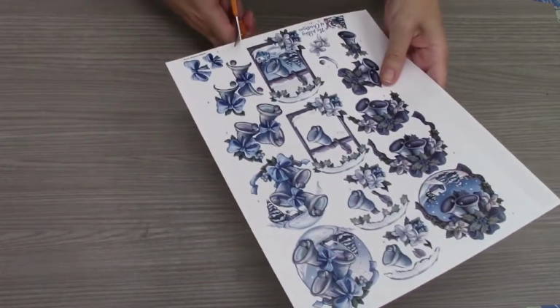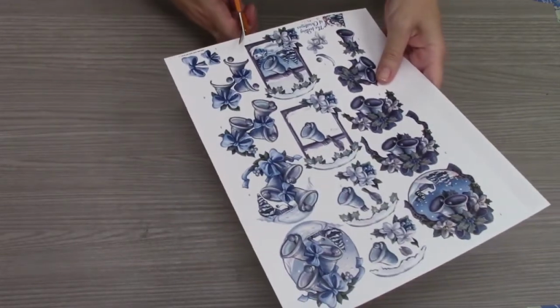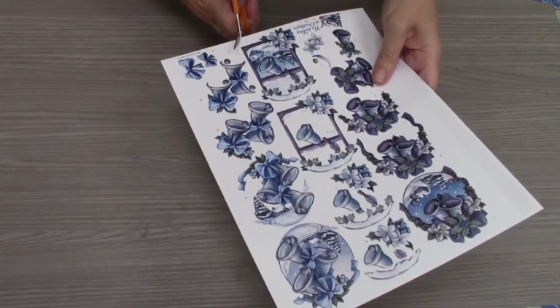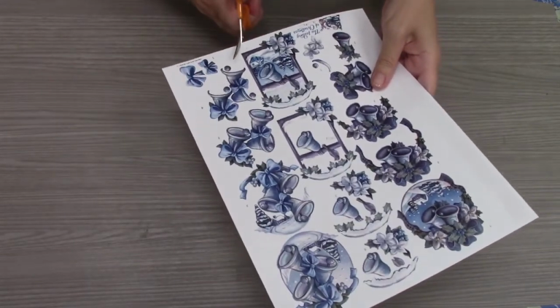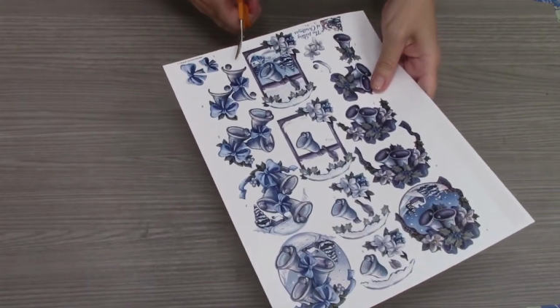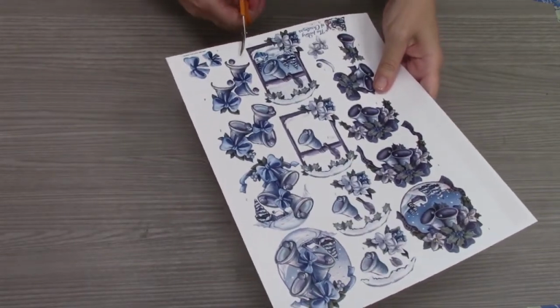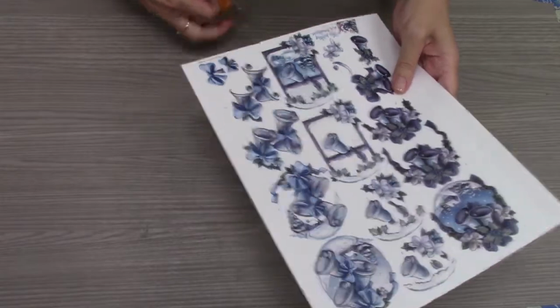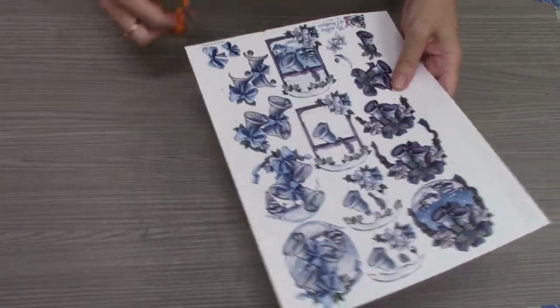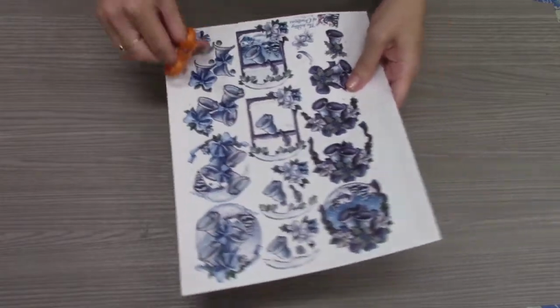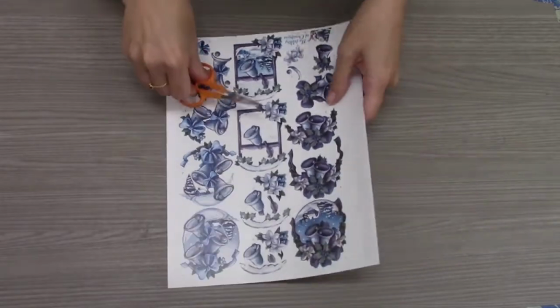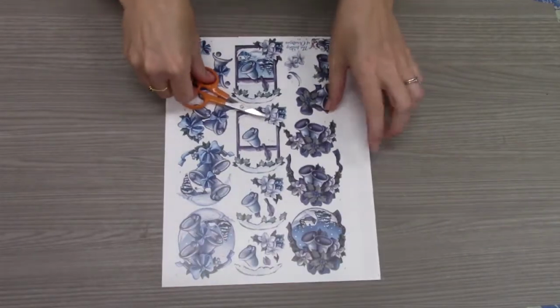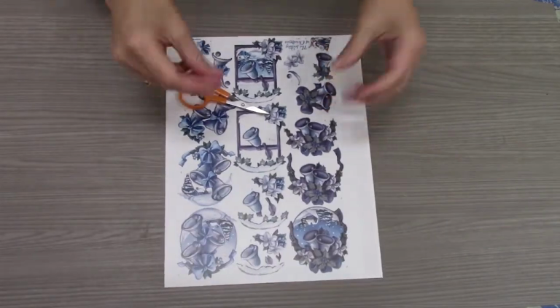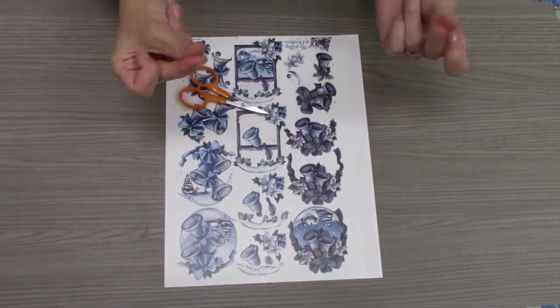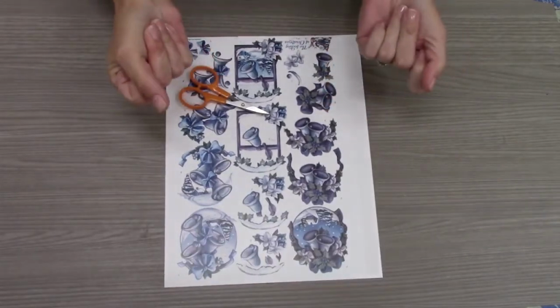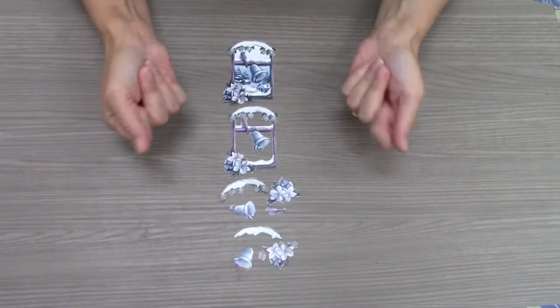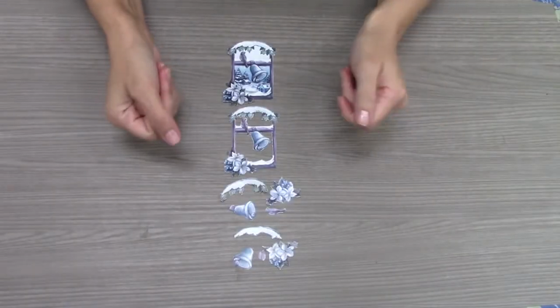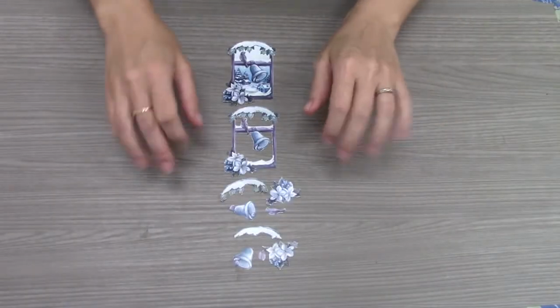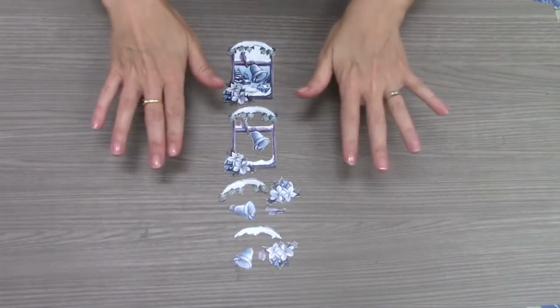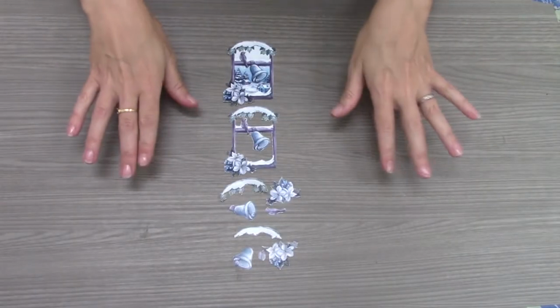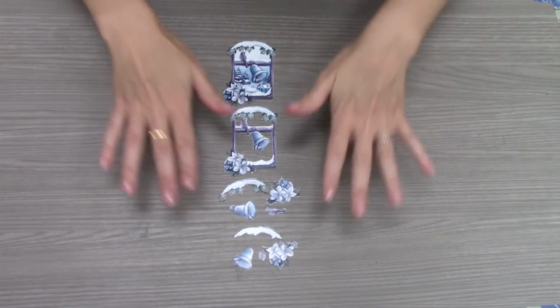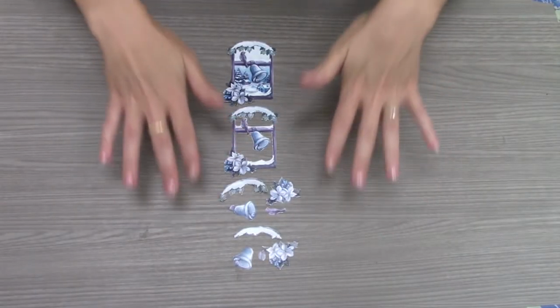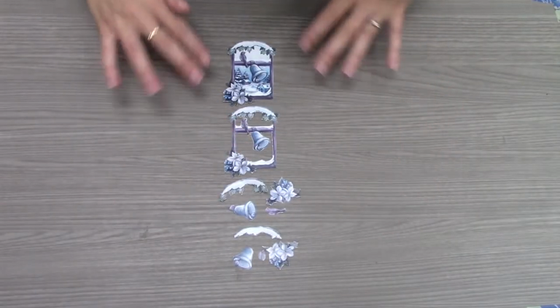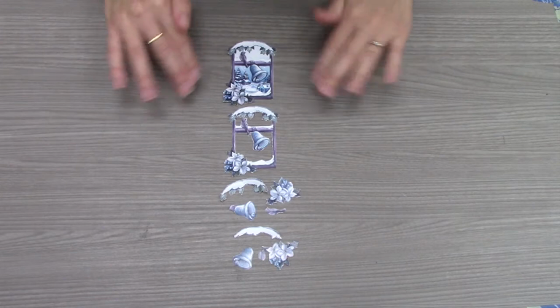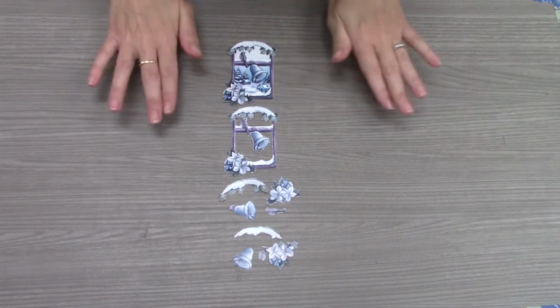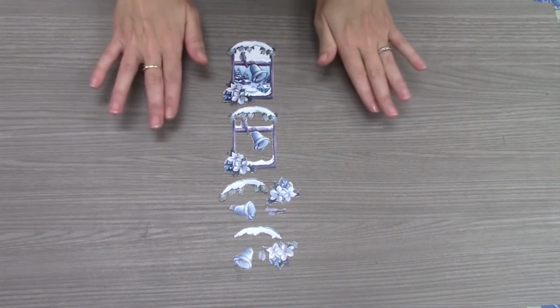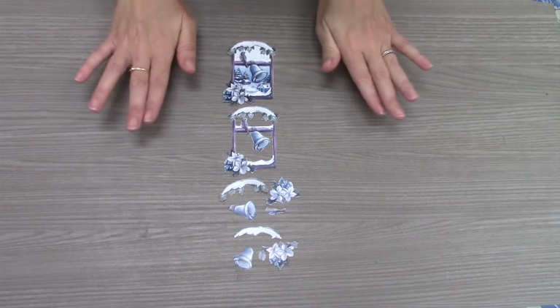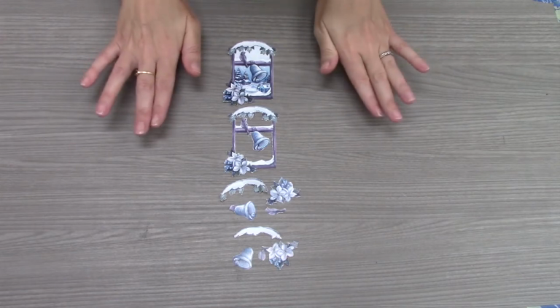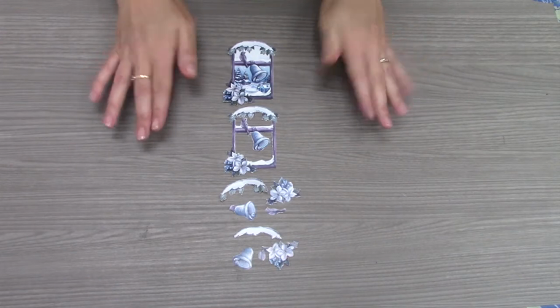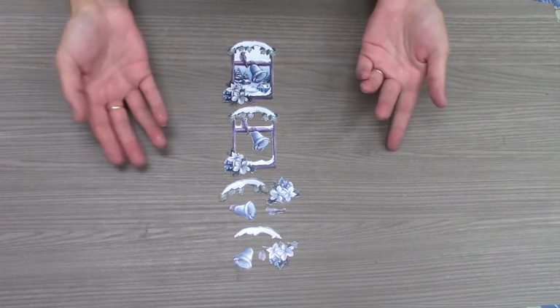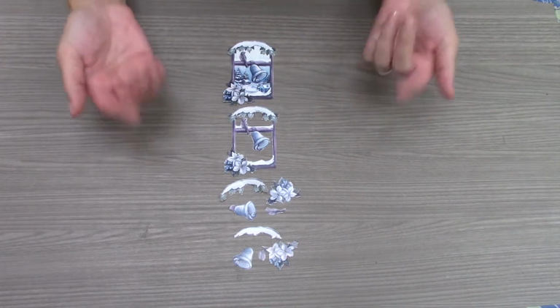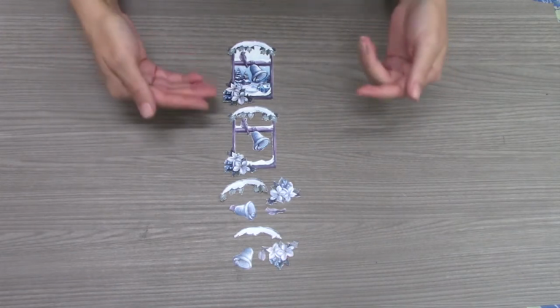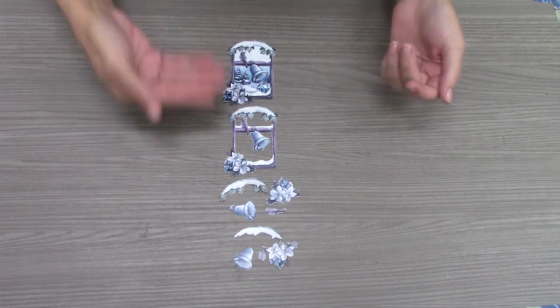Through the magic of video, we are done right now with all of our pieces that we need to cut out. These are all of our layers for our card.